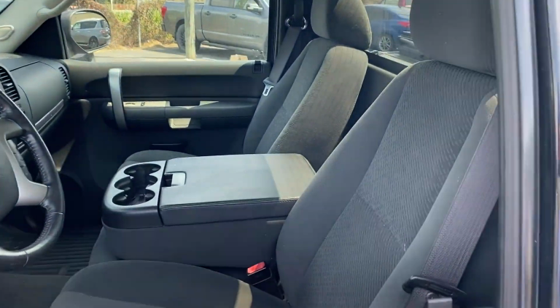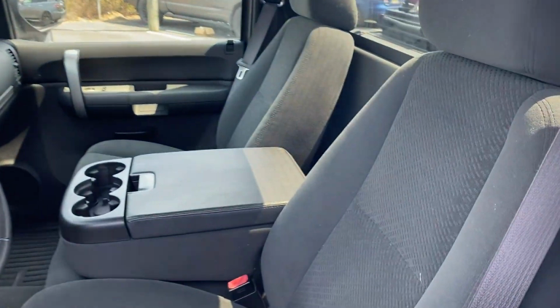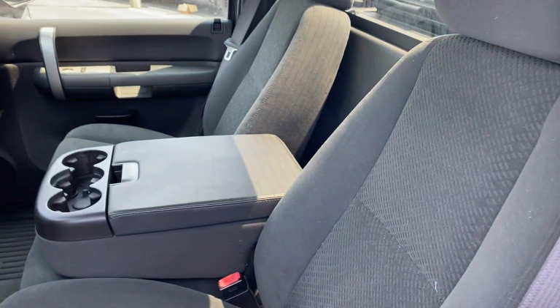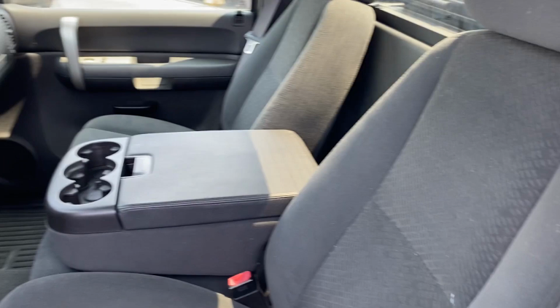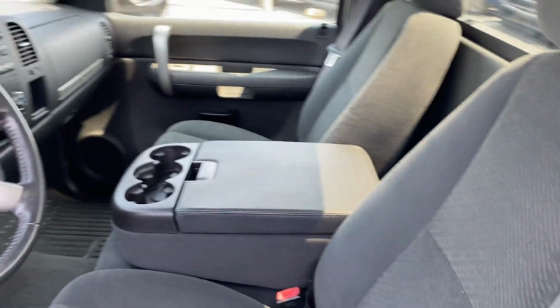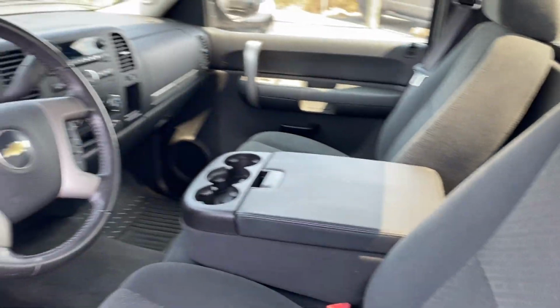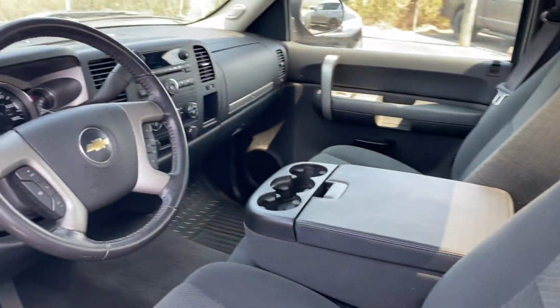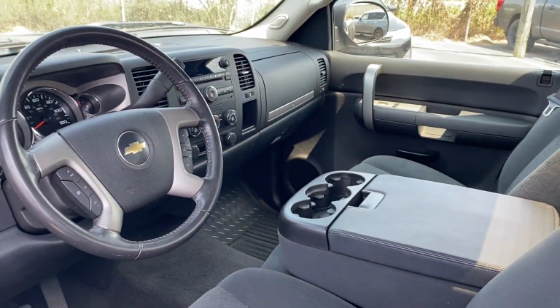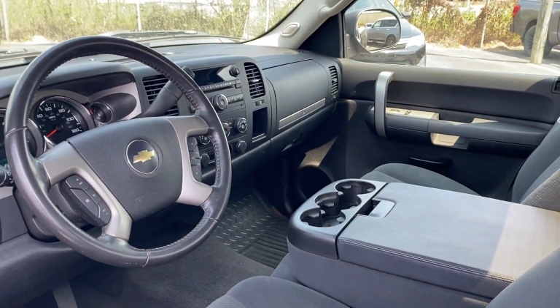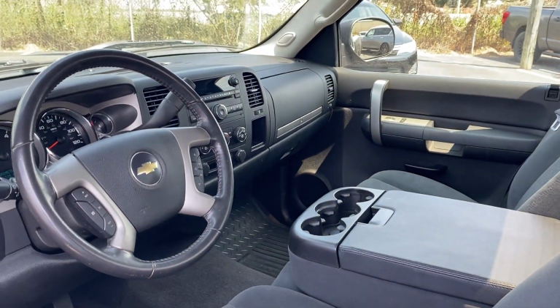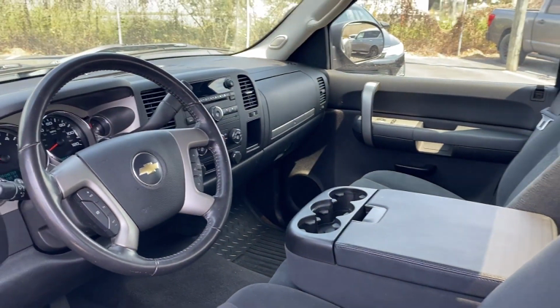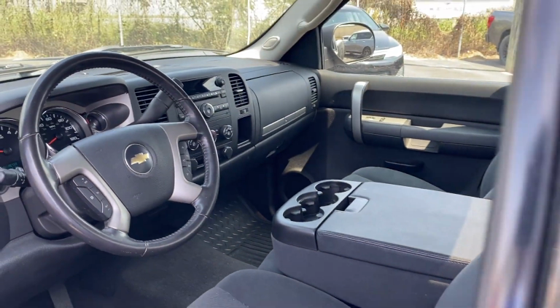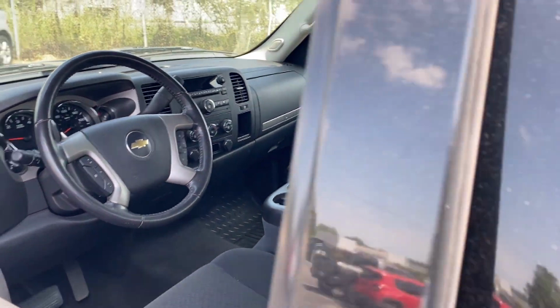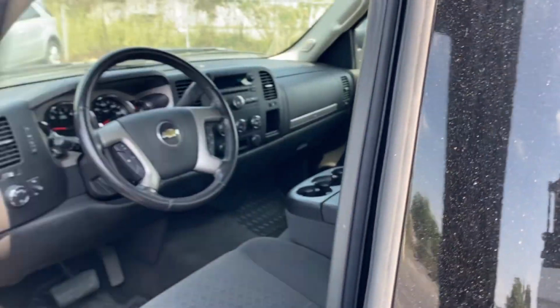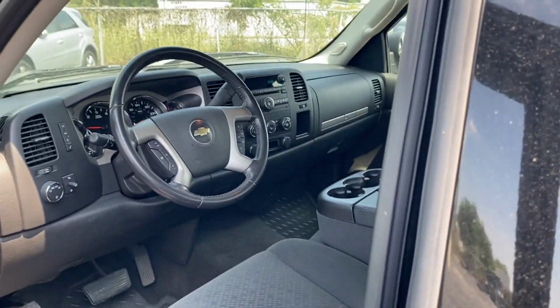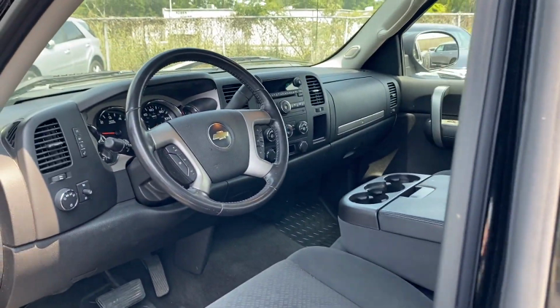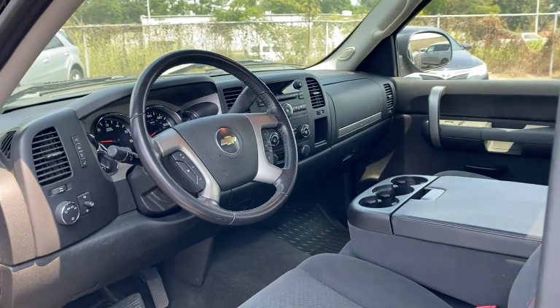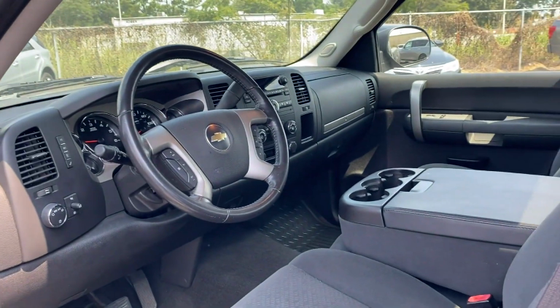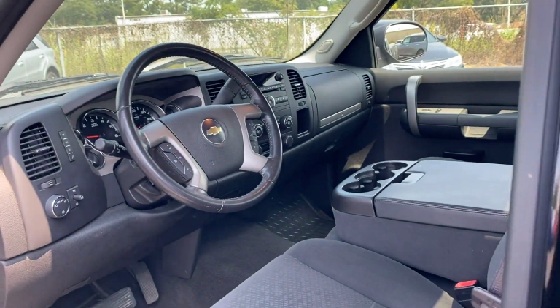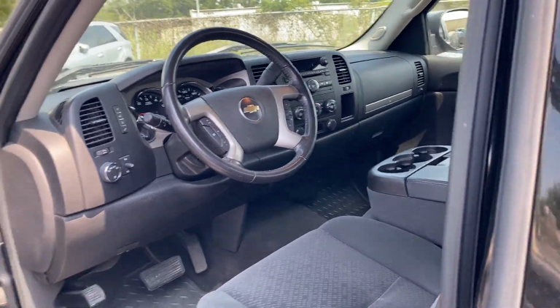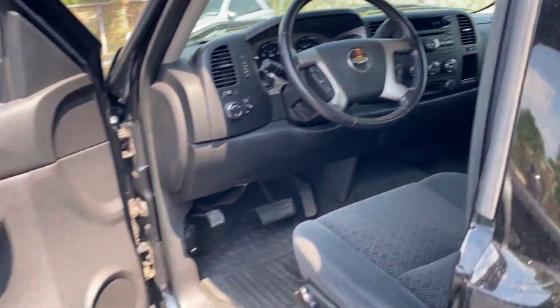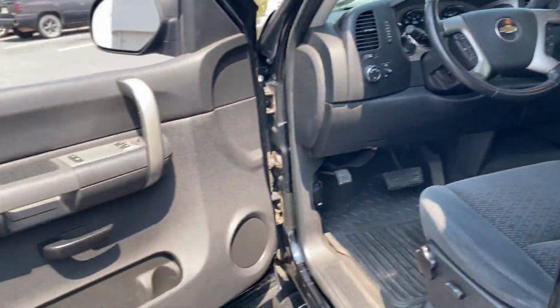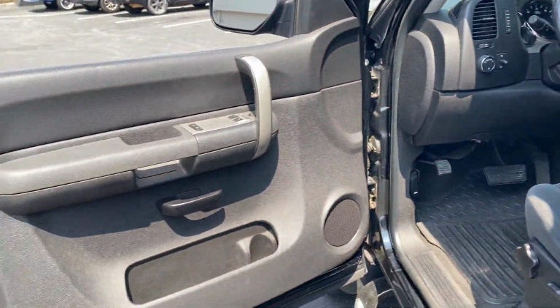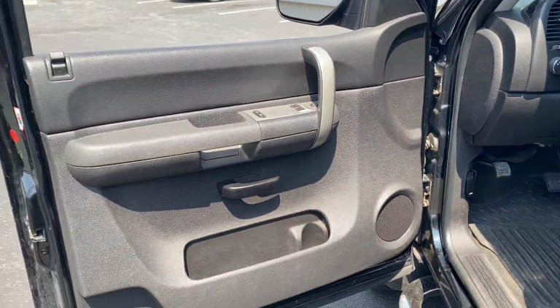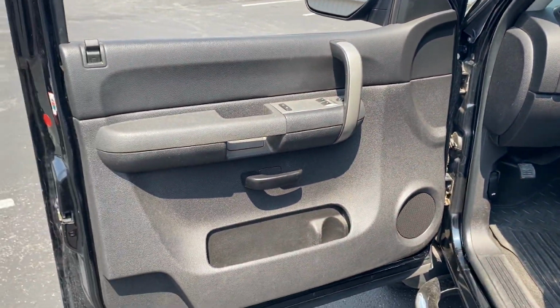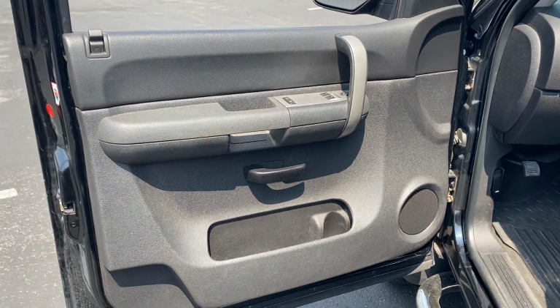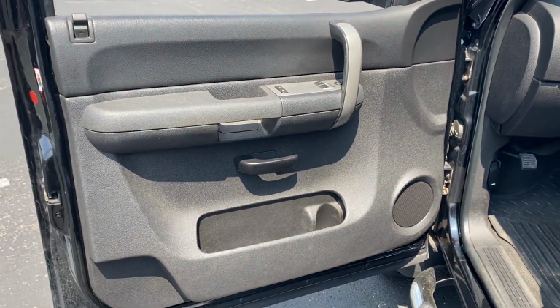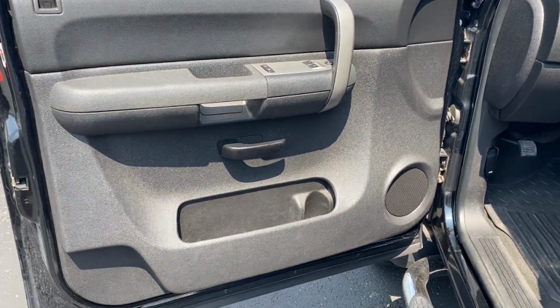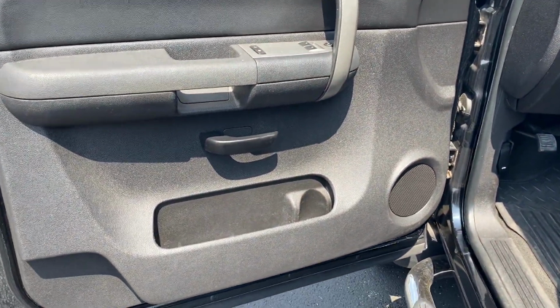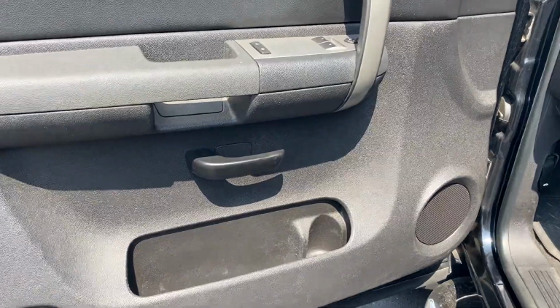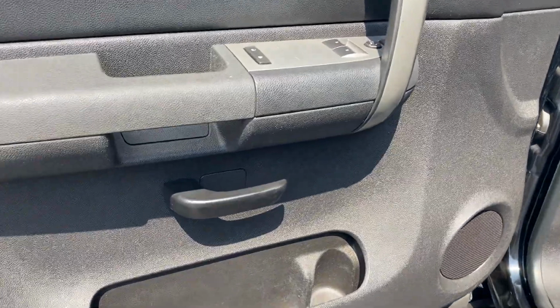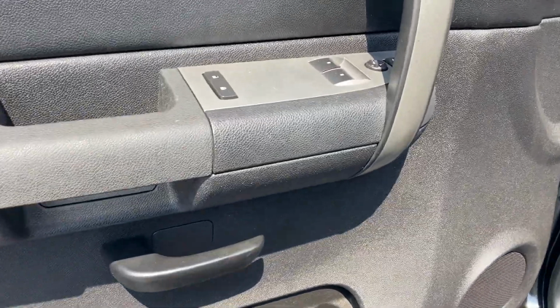Keyless entry, steering wheel audio controls, automatic headlights, and auto-dimming rear view mirror. Make an appointment today to test drive this popular model.